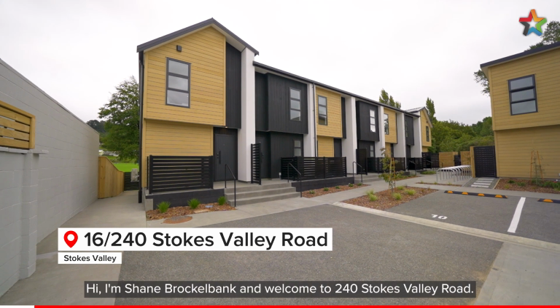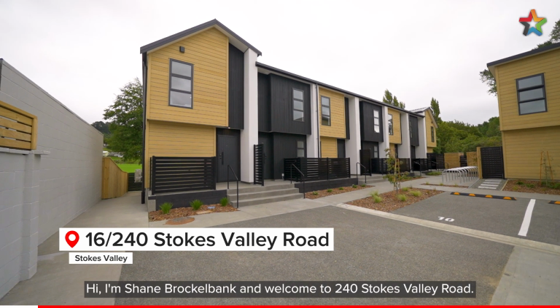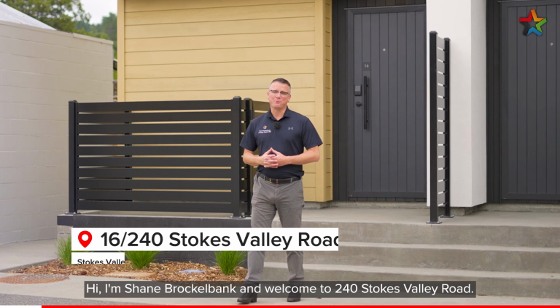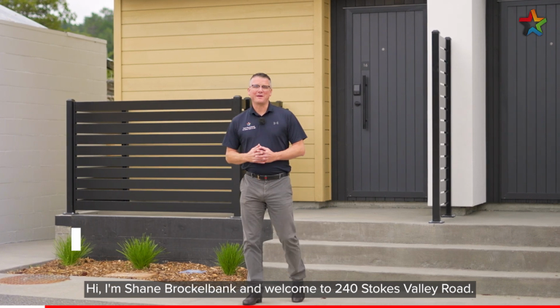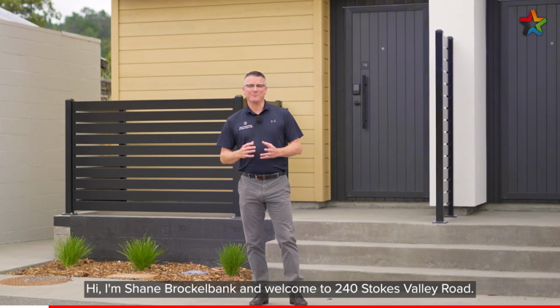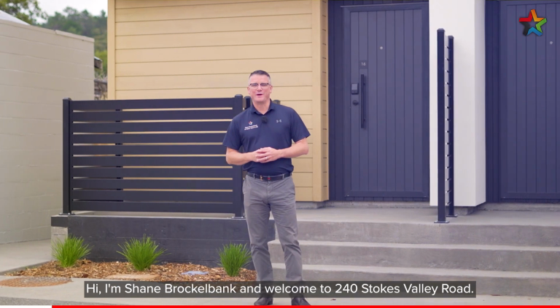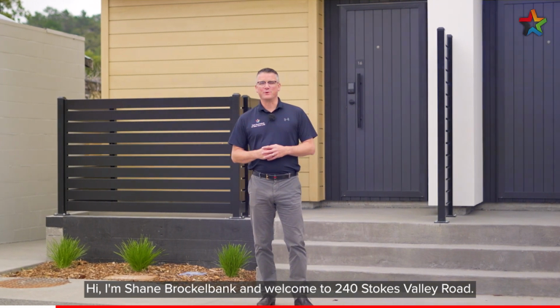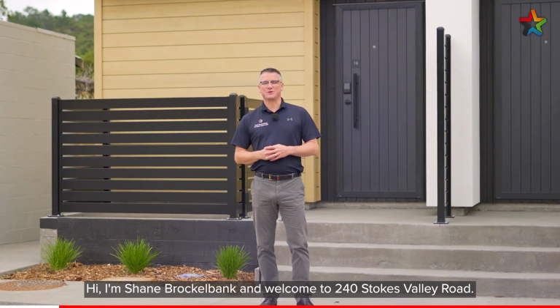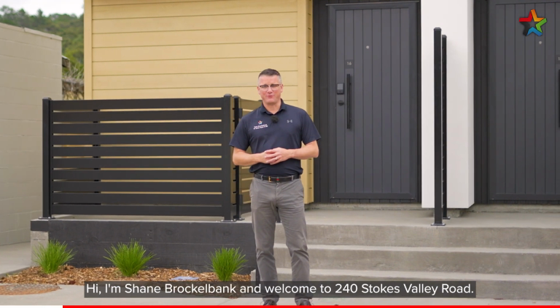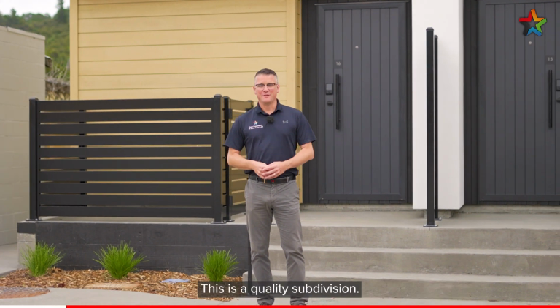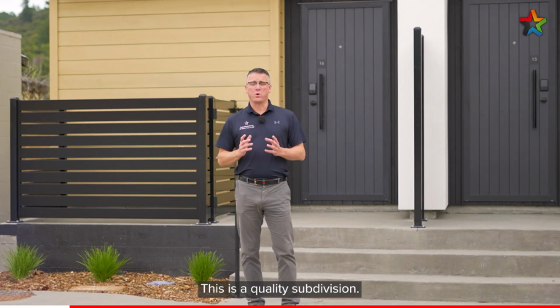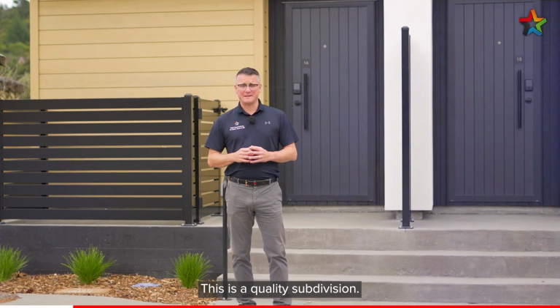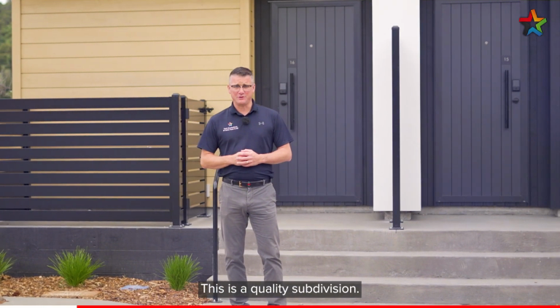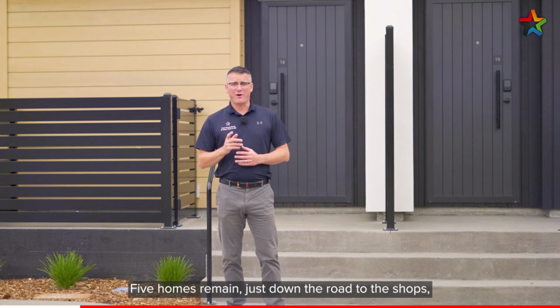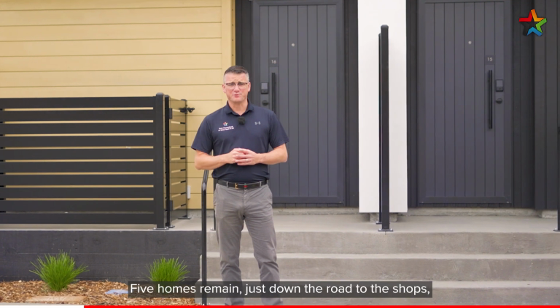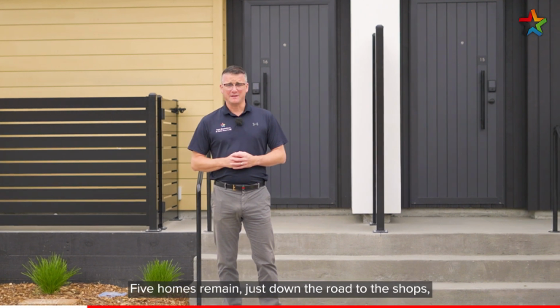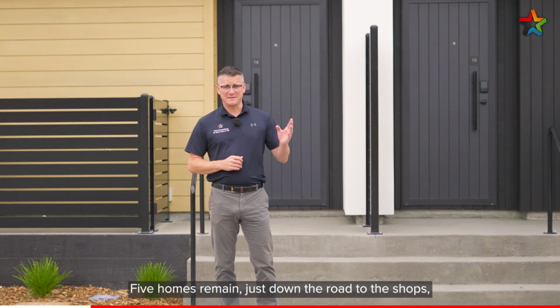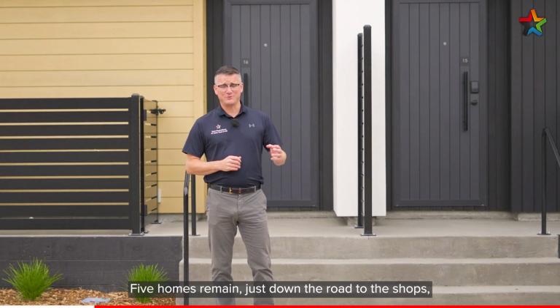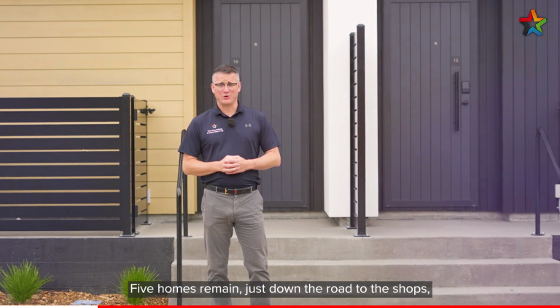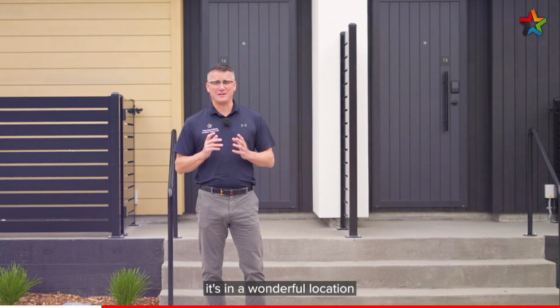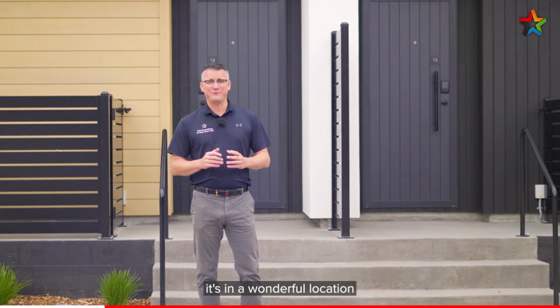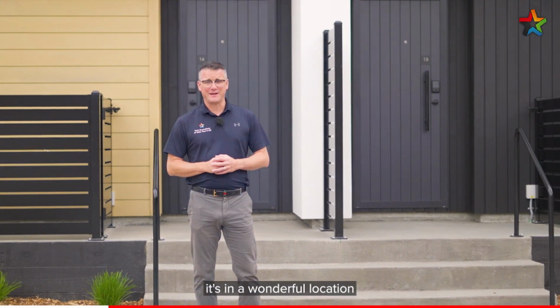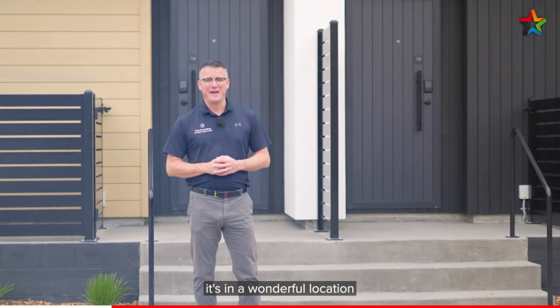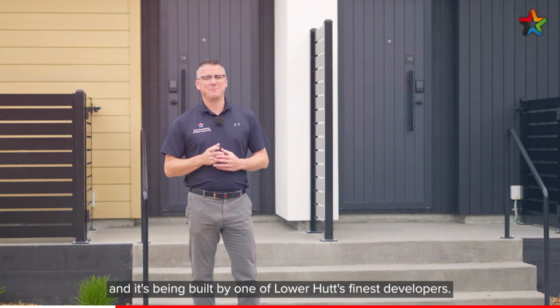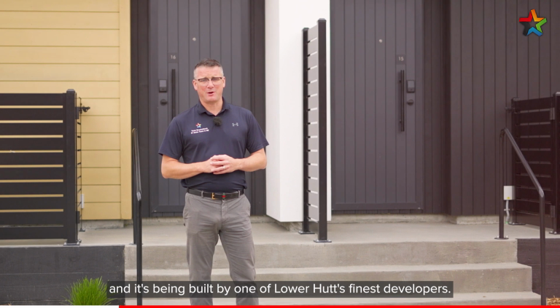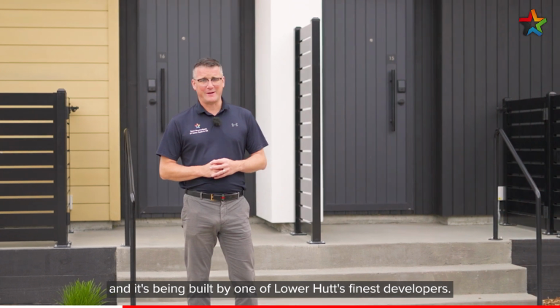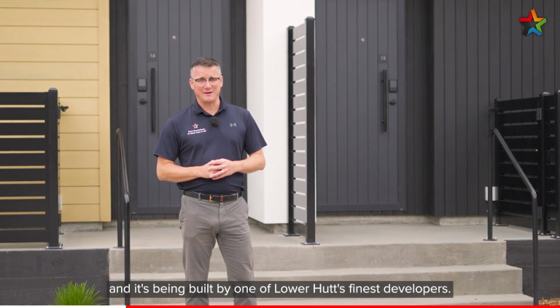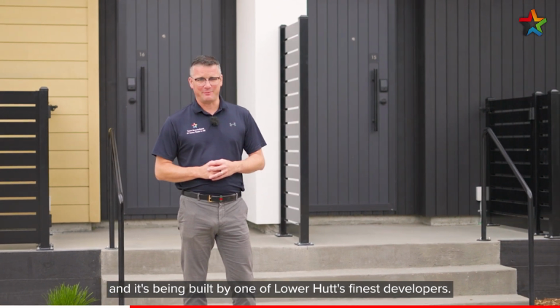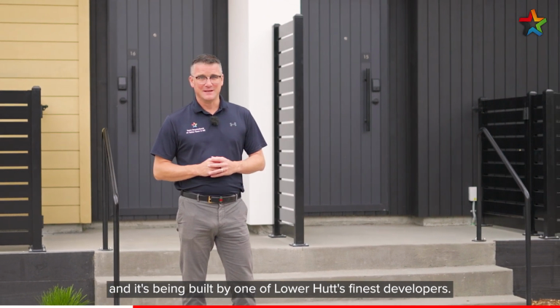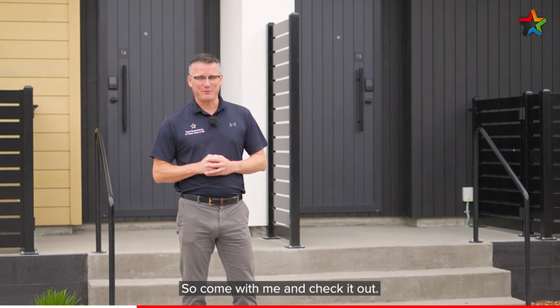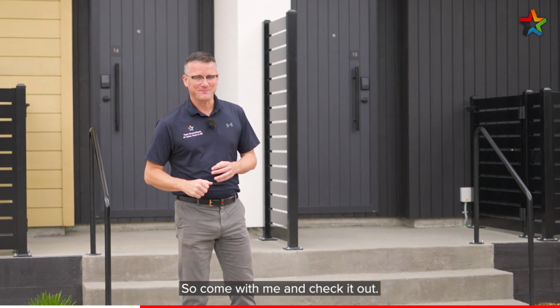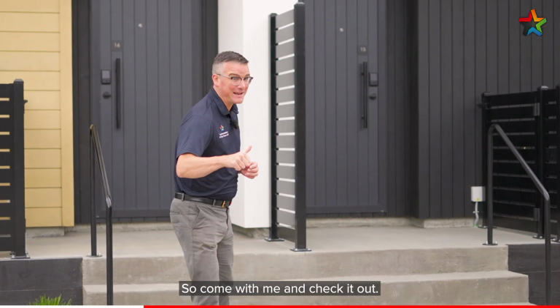Hi, I'm Shane Brocklebank and welcome to 240 Stokes Valley Road. This is a quality subdivision — five homes remain. Just down the road to the shops, it's in a wonderful location and it's been built by one of Lower Hutt's finest developers. So come with me and check it out.